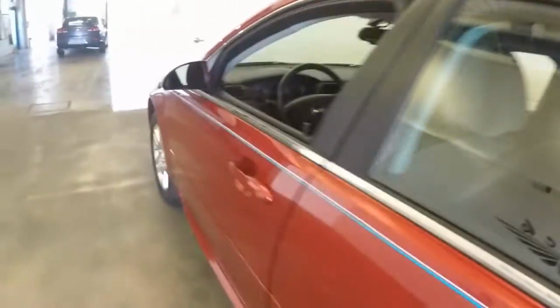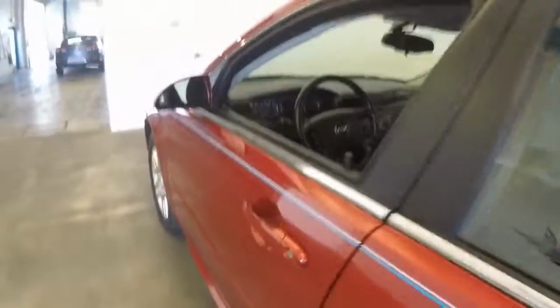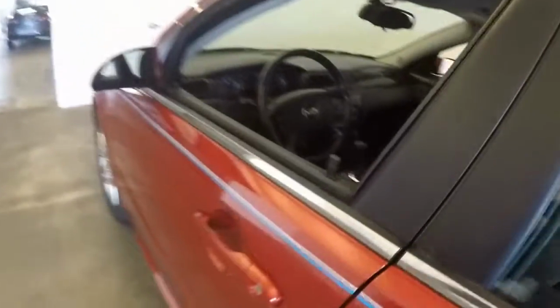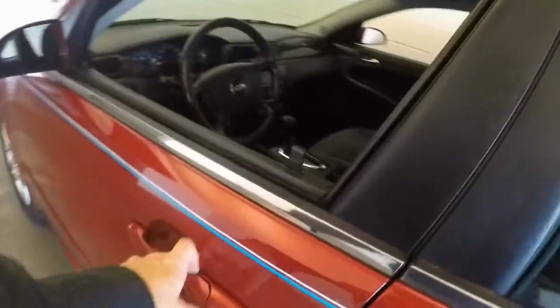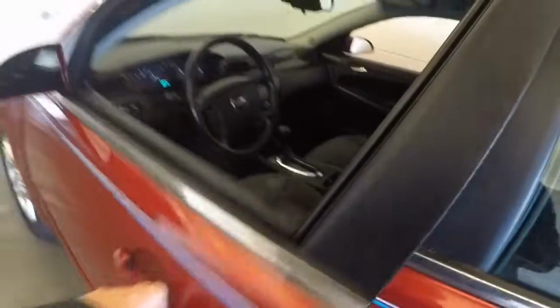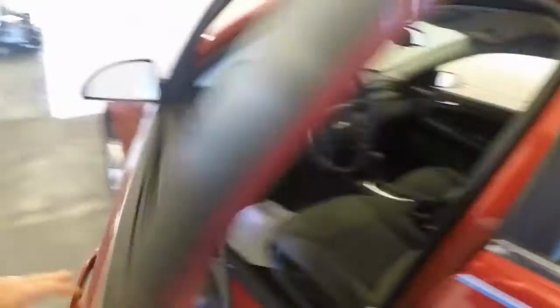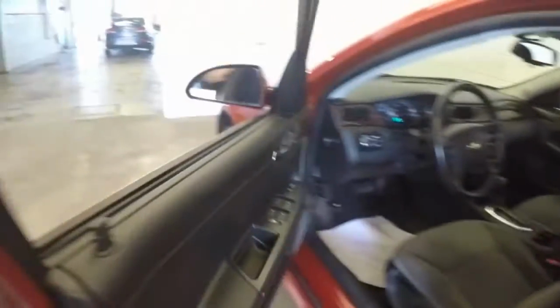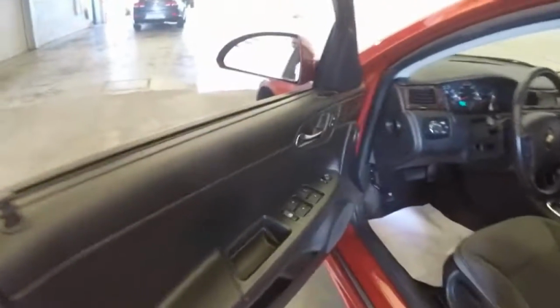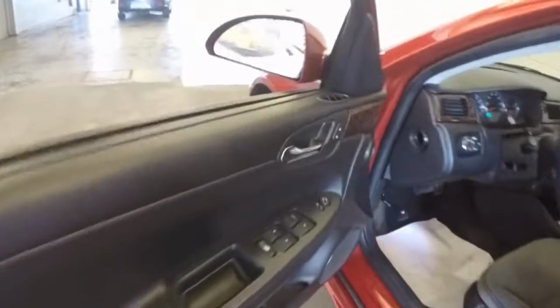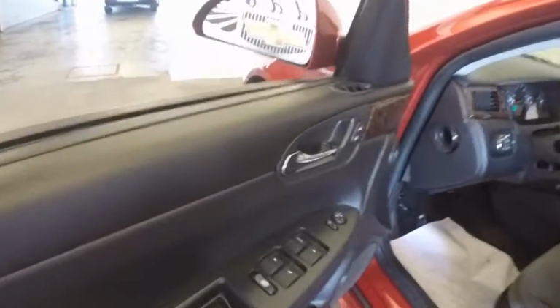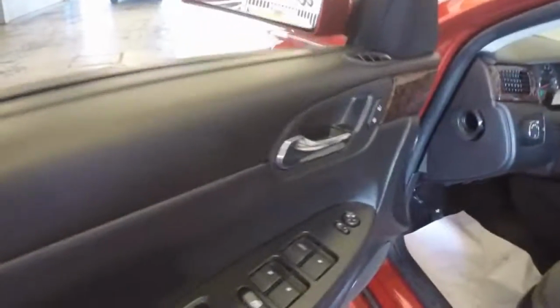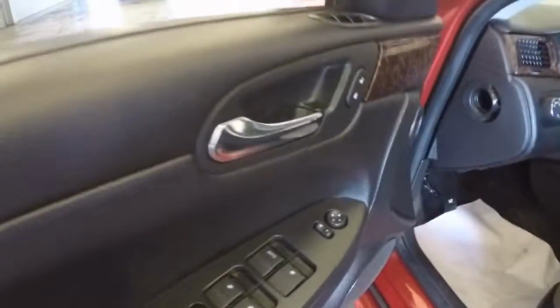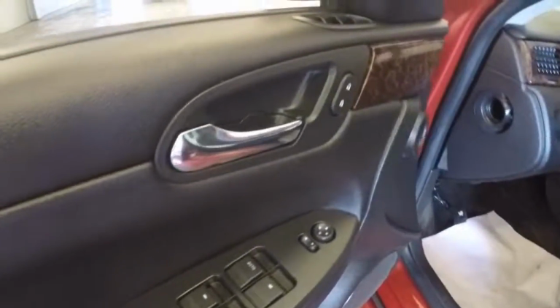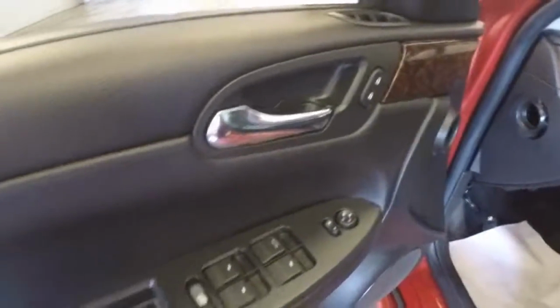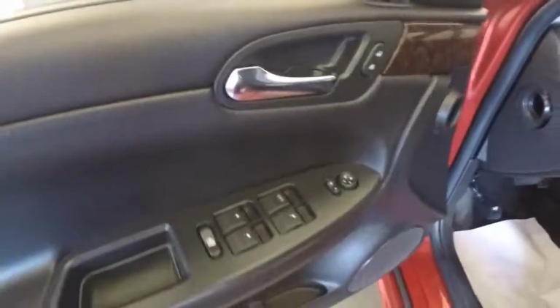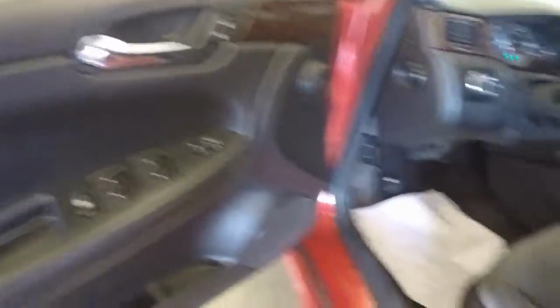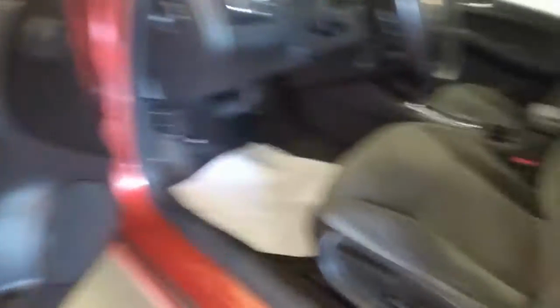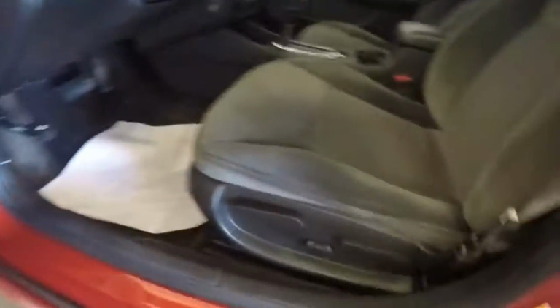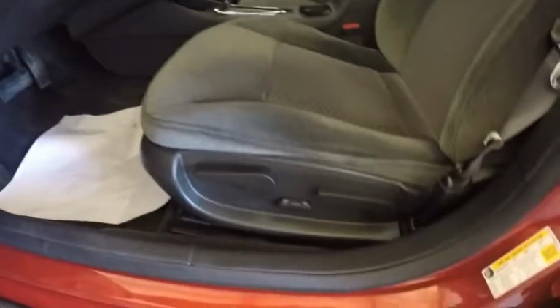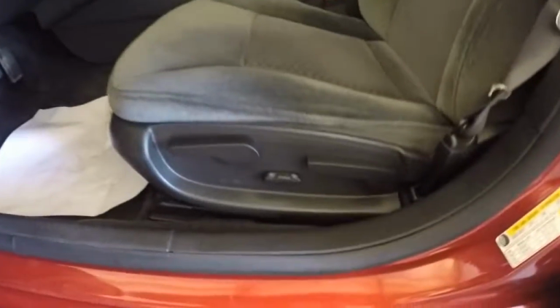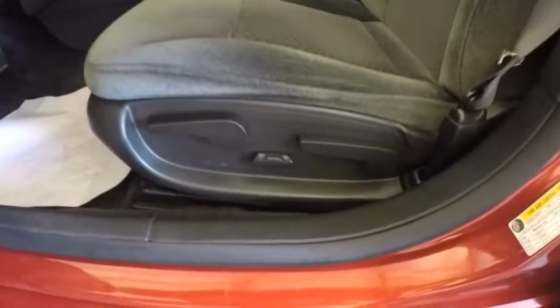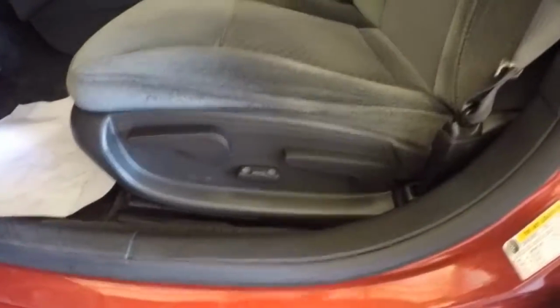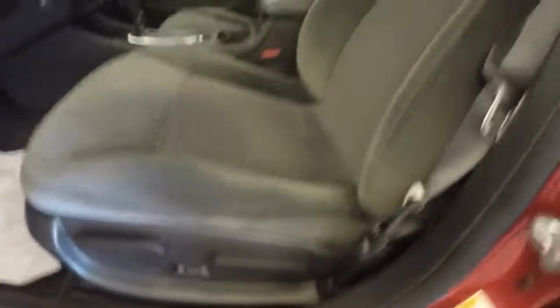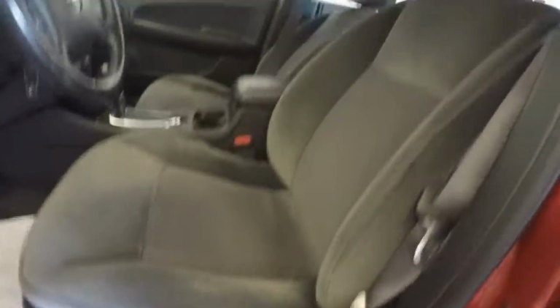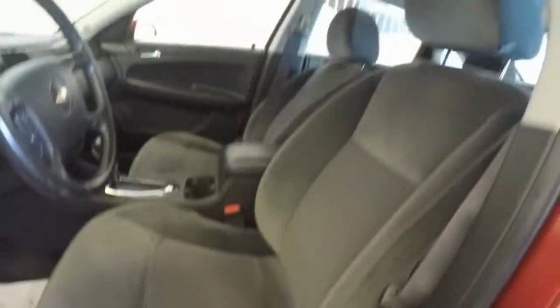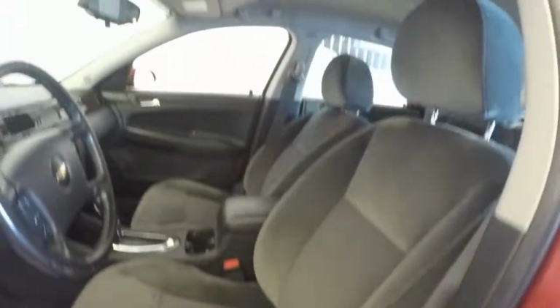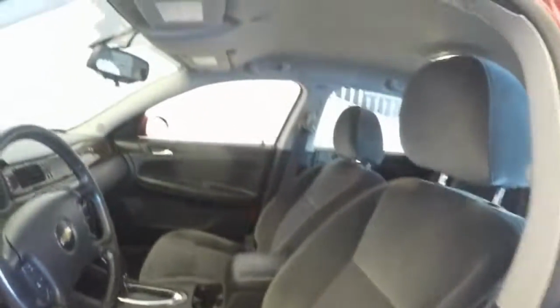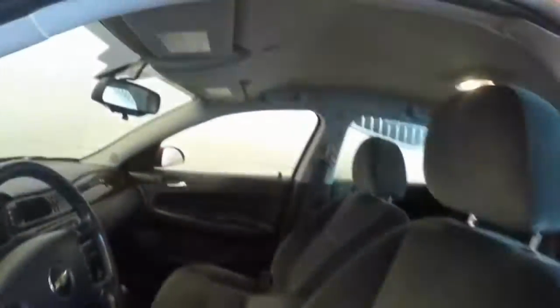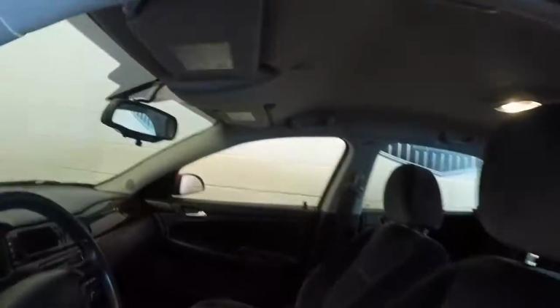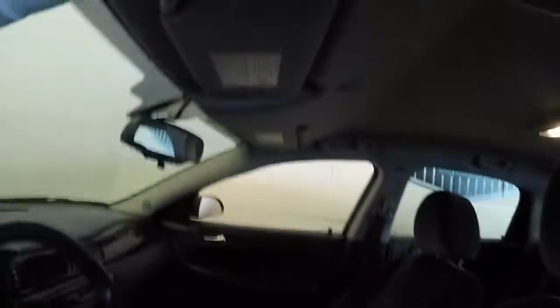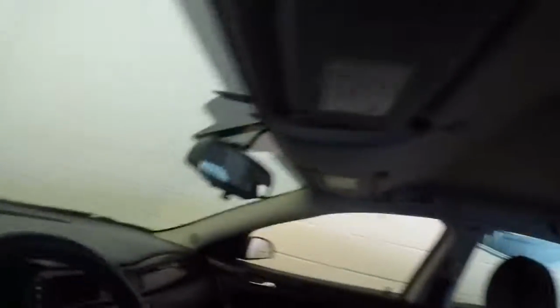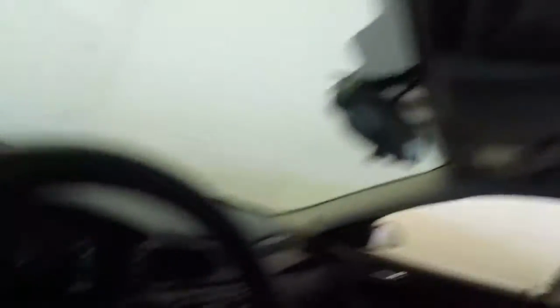Moving forward to the front: power windows, power locks, power mirrors, power and manual seat adjustments. The cloth is in wonderful condition.